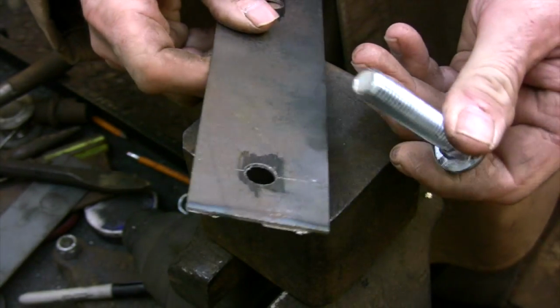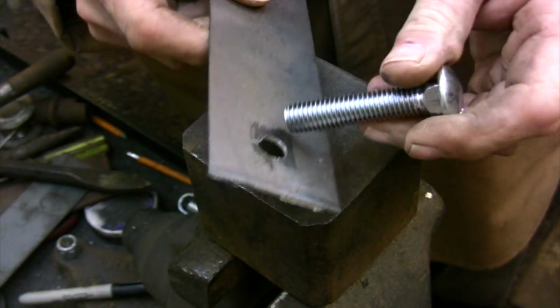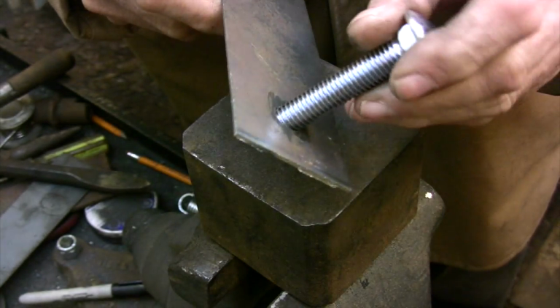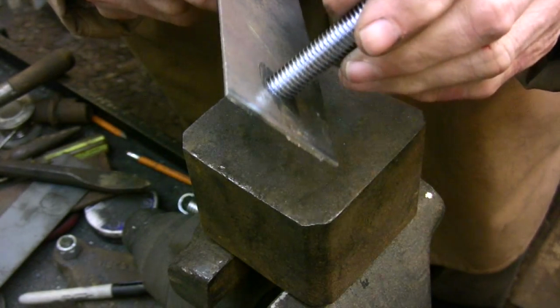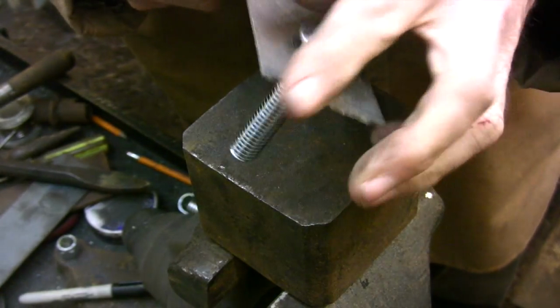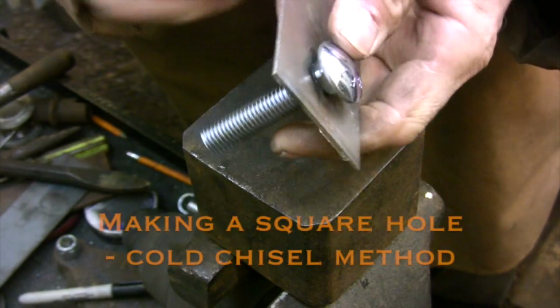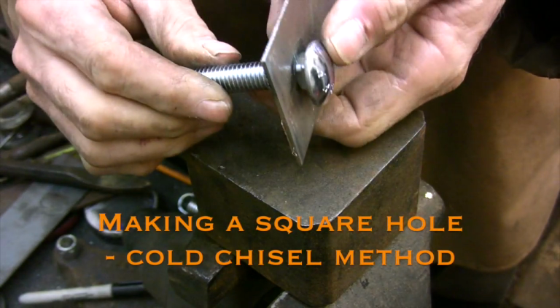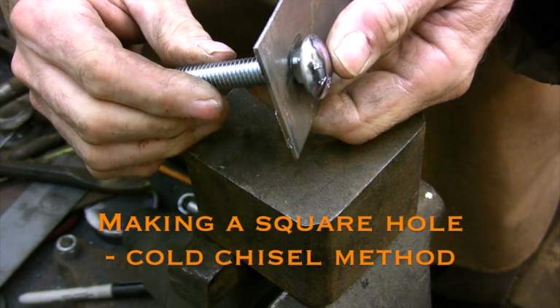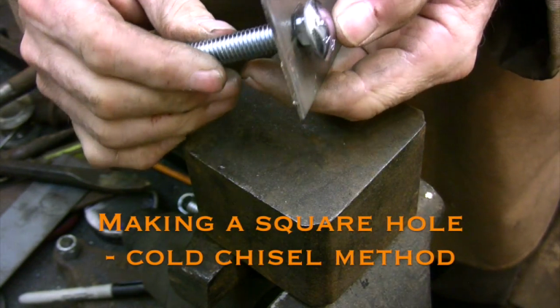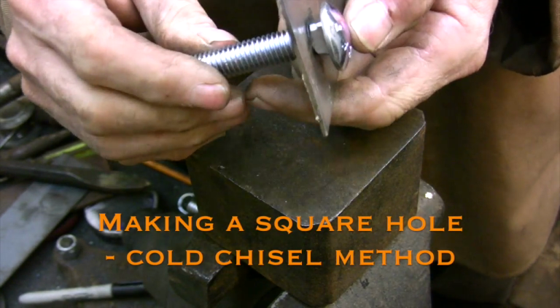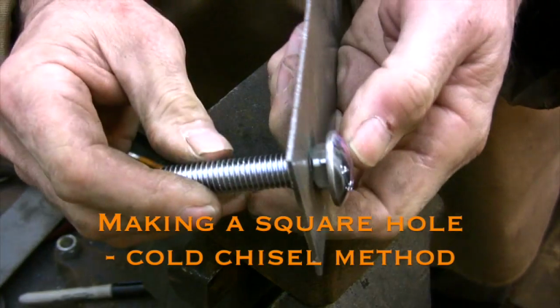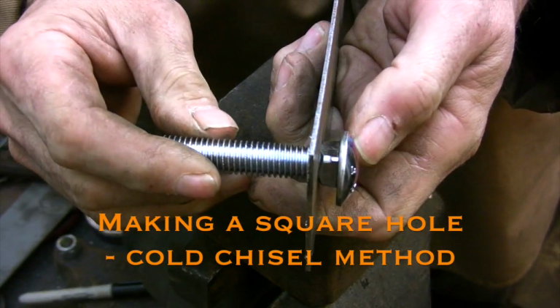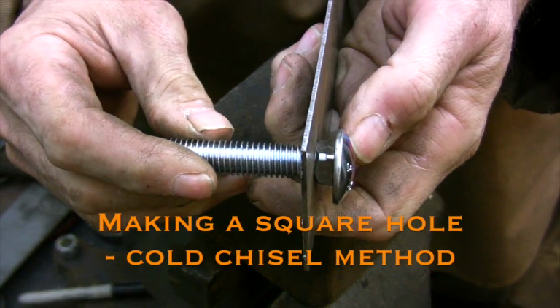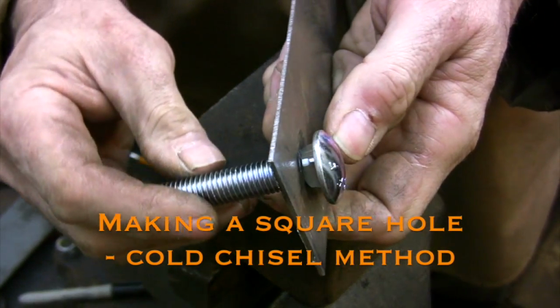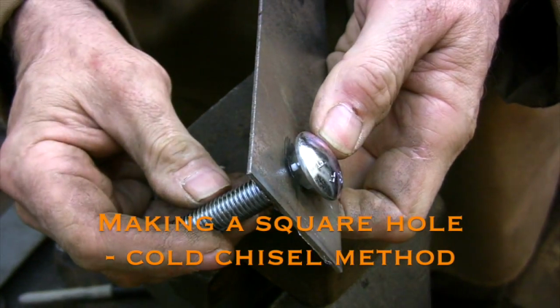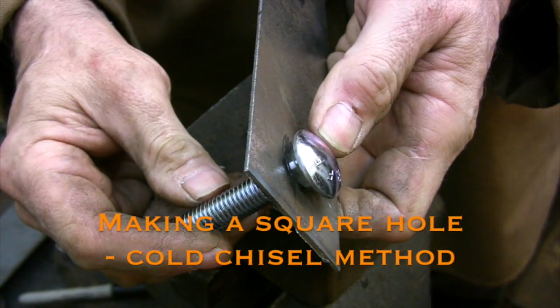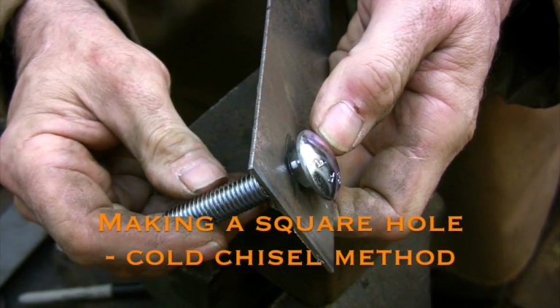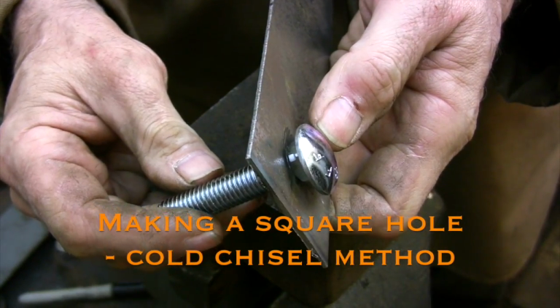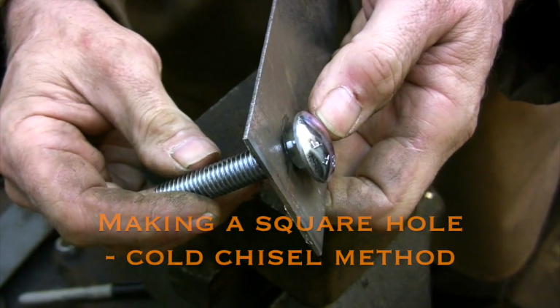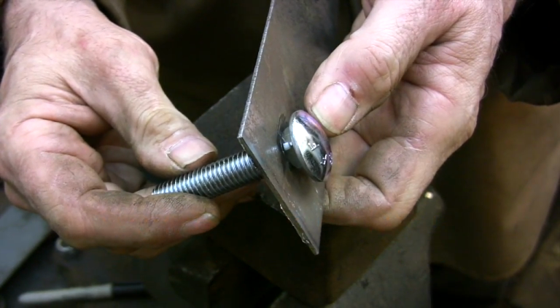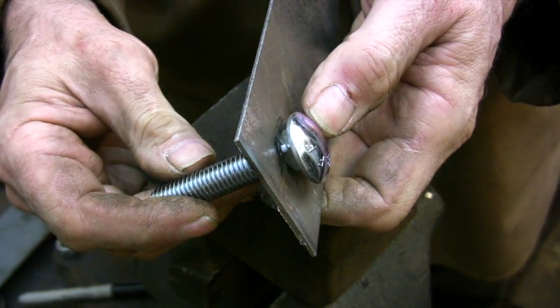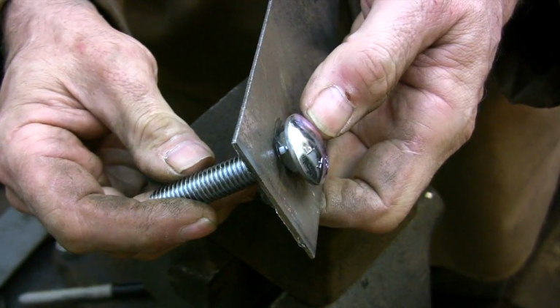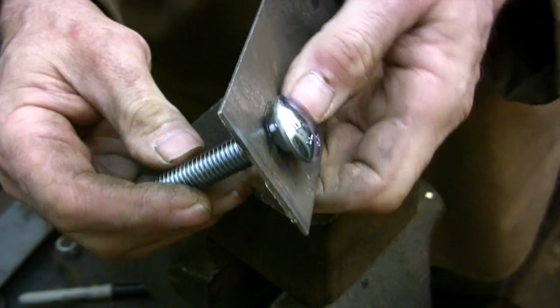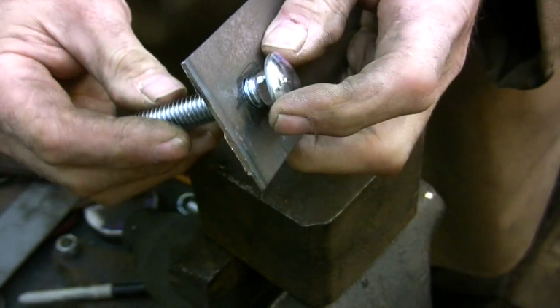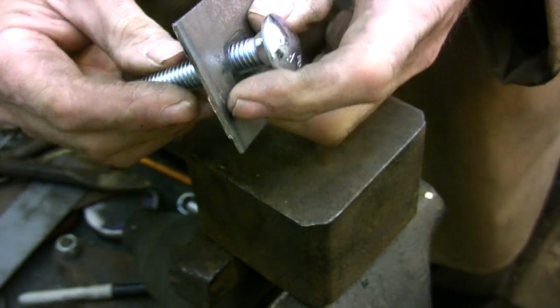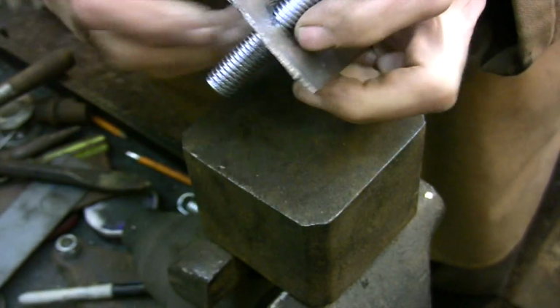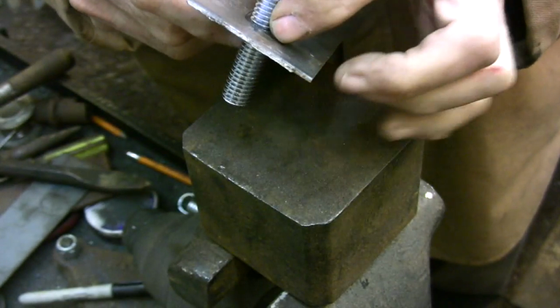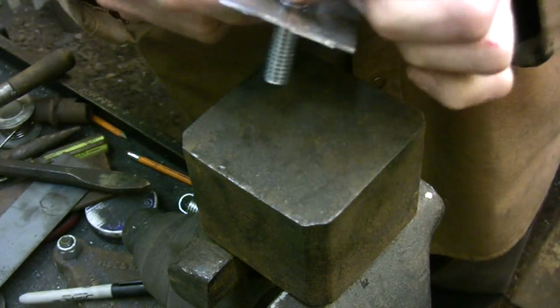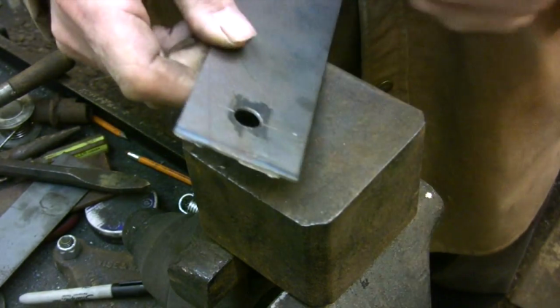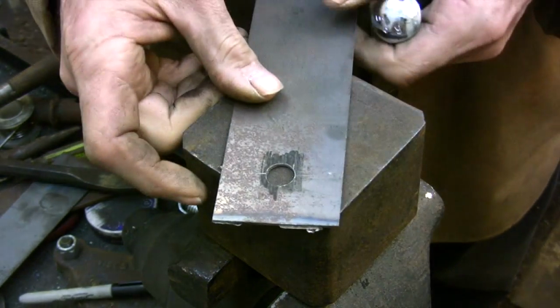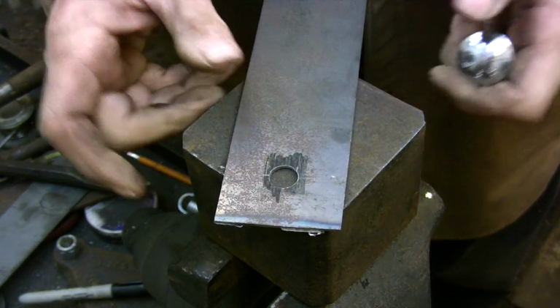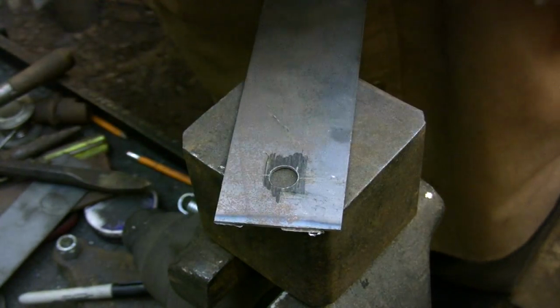One of the holes needs to be squared up so the head of the carriage bolt can be locked in place. Everyone always reaches for a file at this point, but actually the easiest way to do it is with a cold chisel.